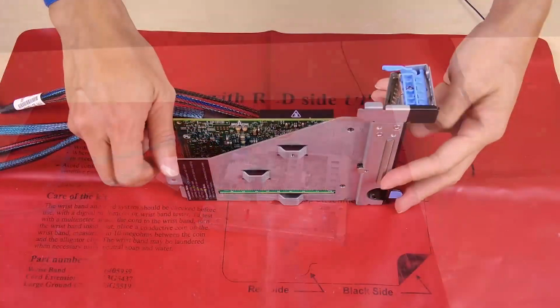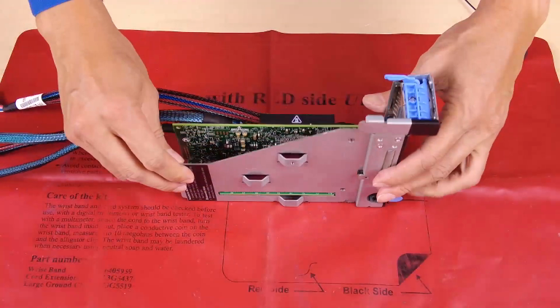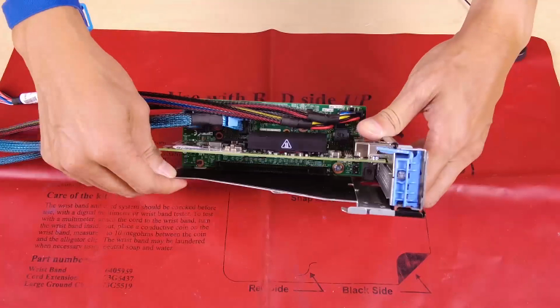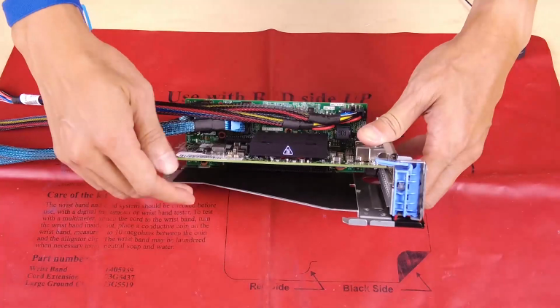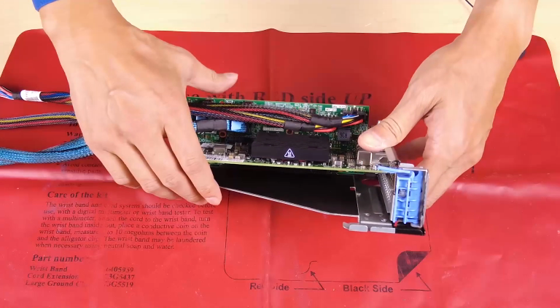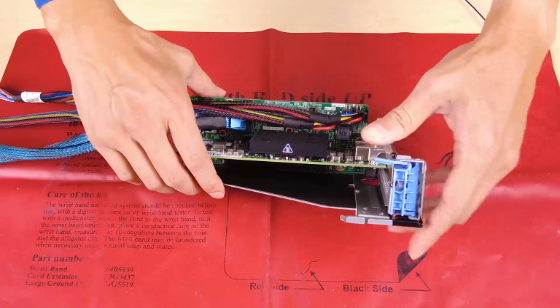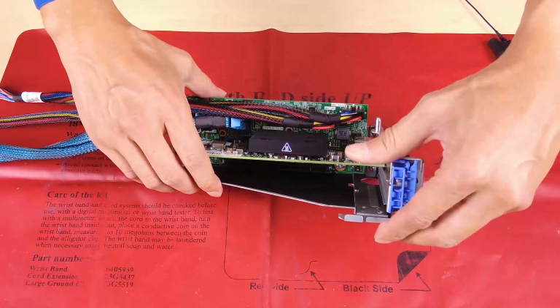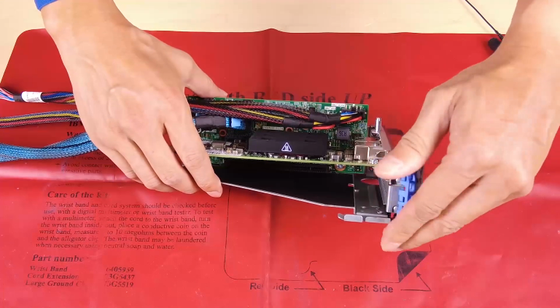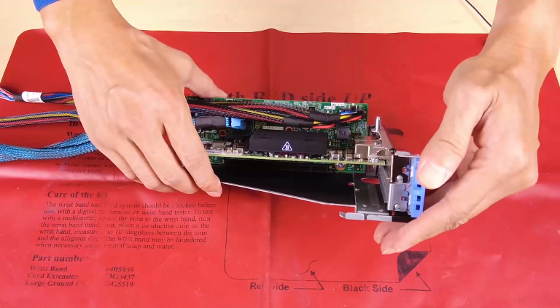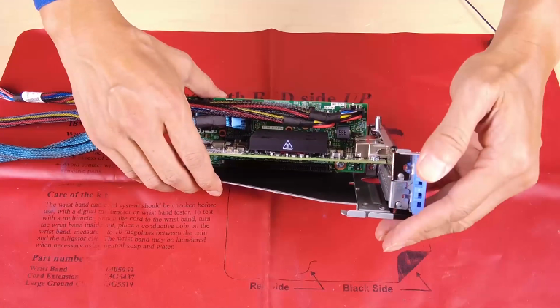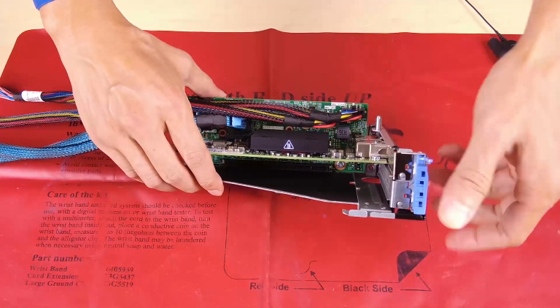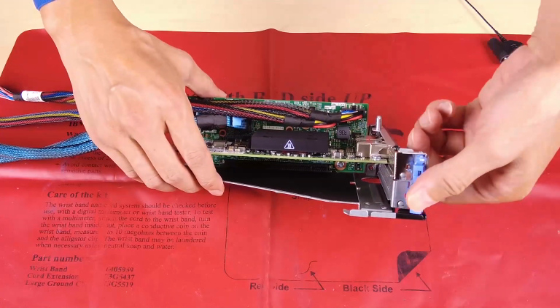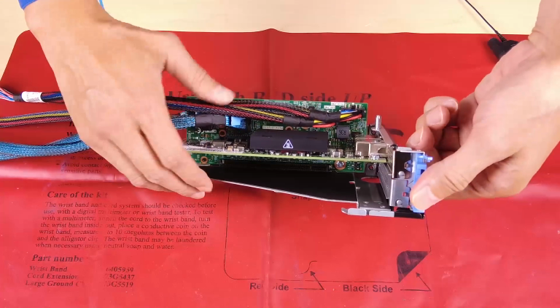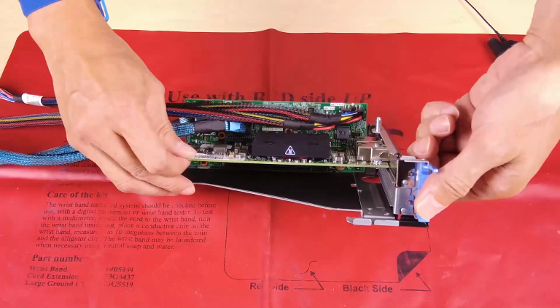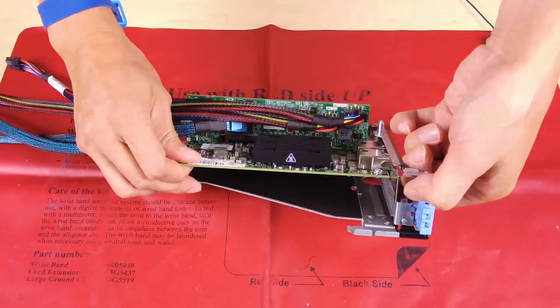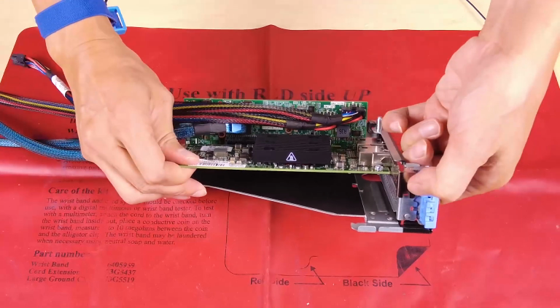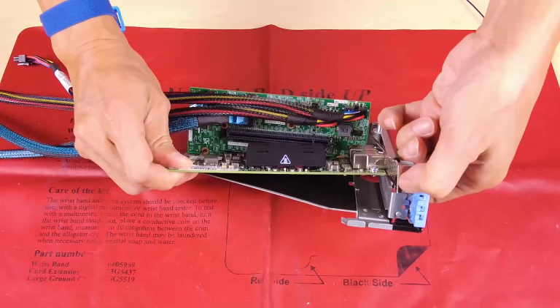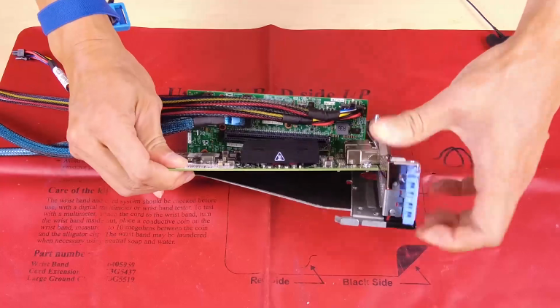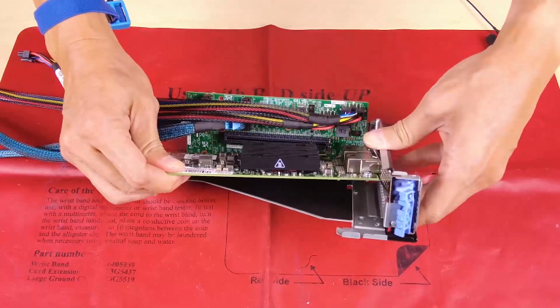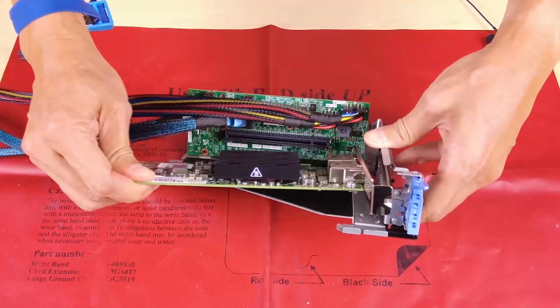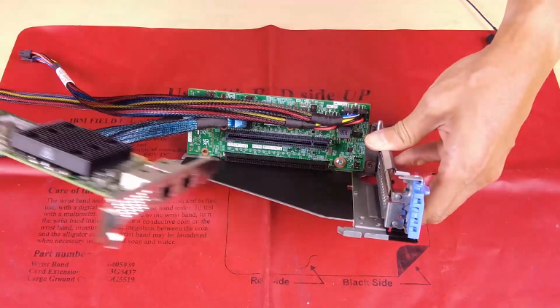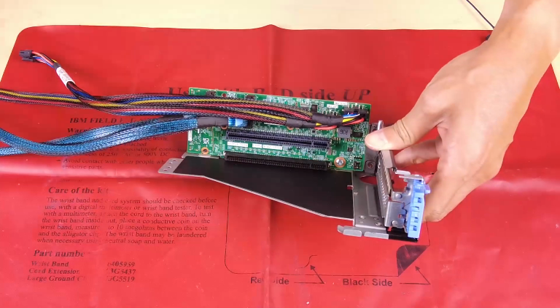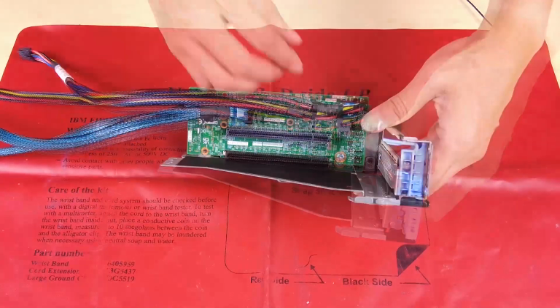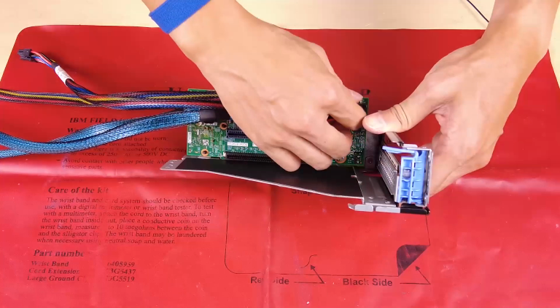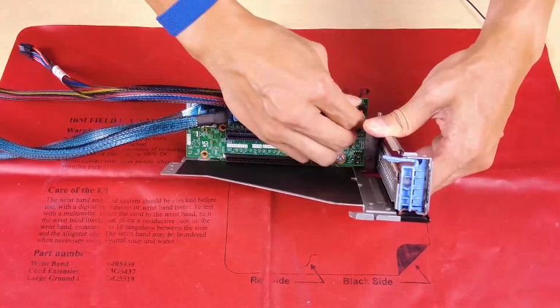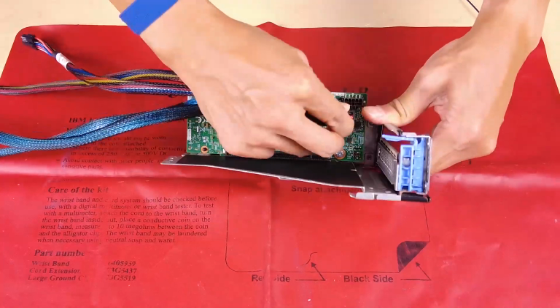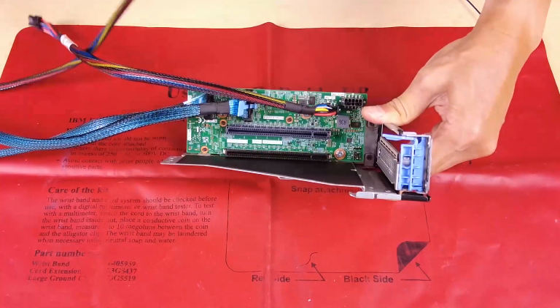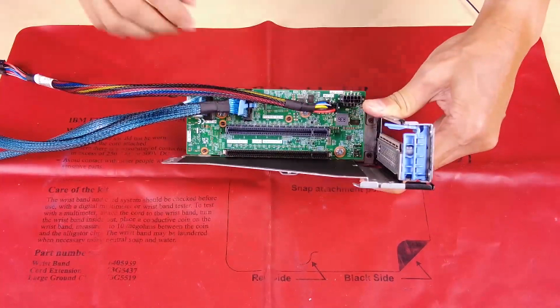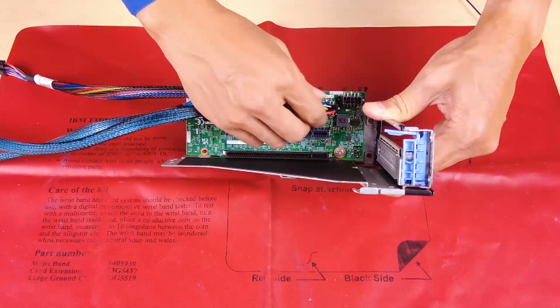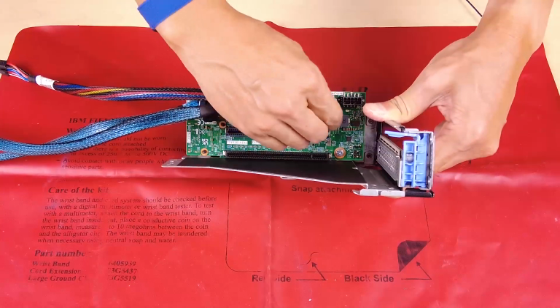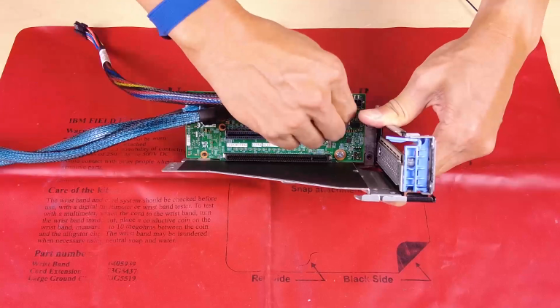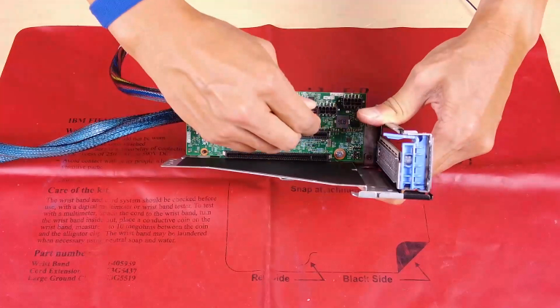Press the retainer clip to the open position. Hold the edges of the PCIe adapter and pull it out of the PCIe slot. Disconnect the cables from the front OCP interposer card.